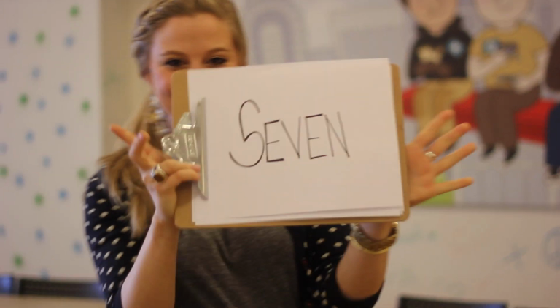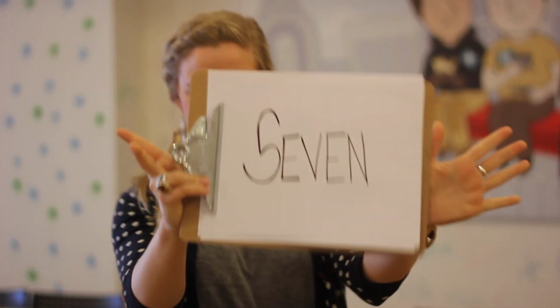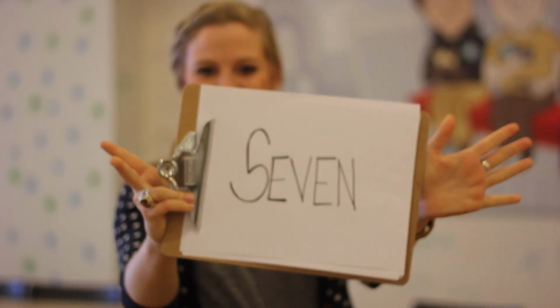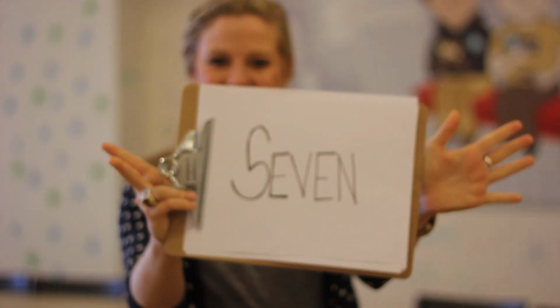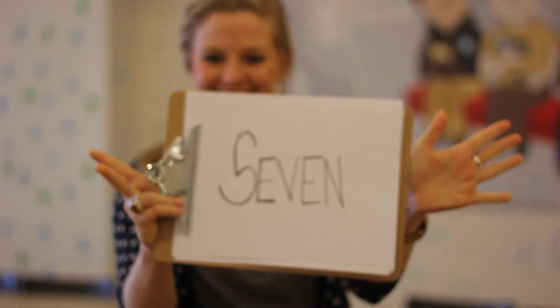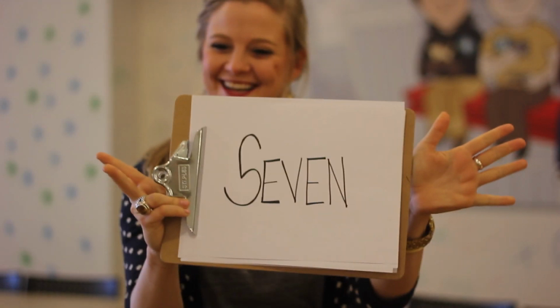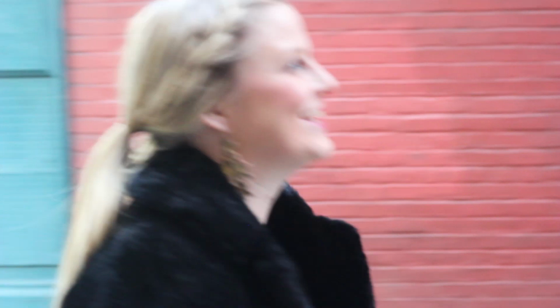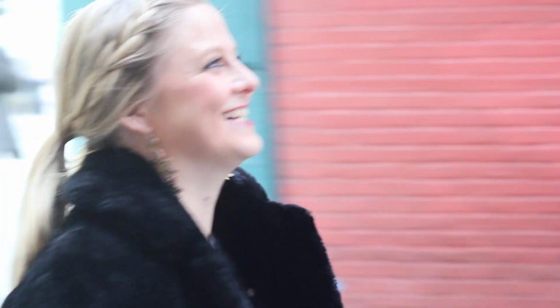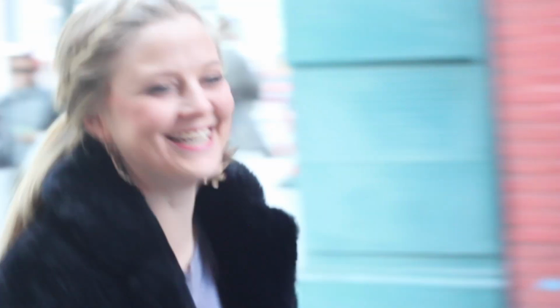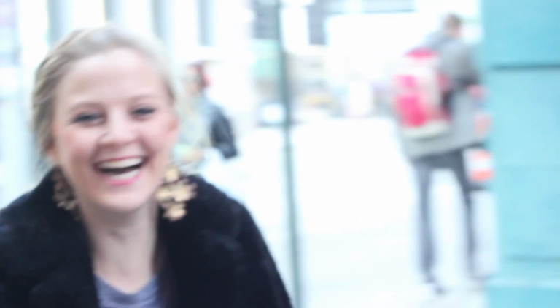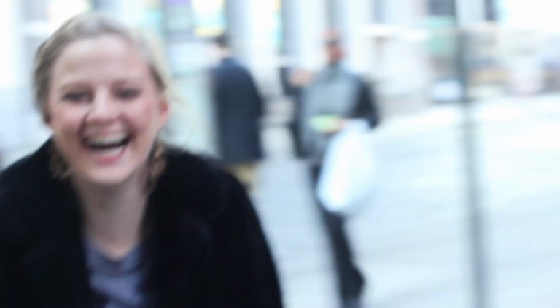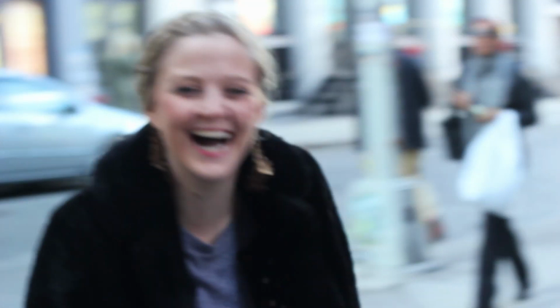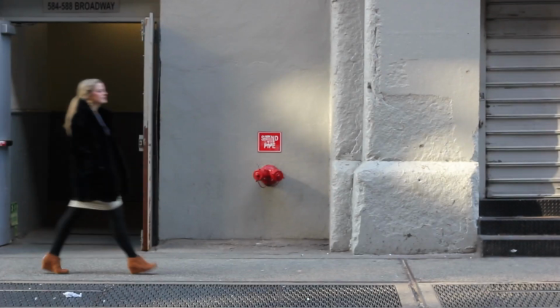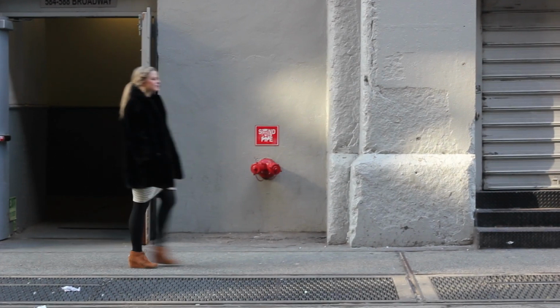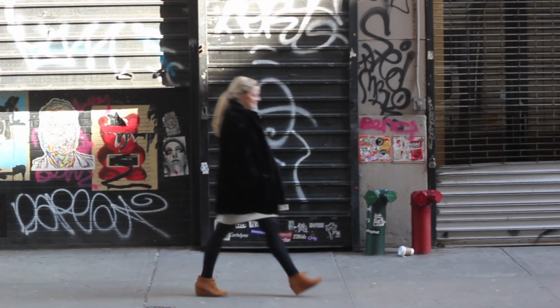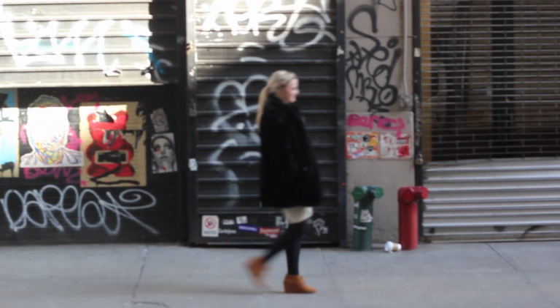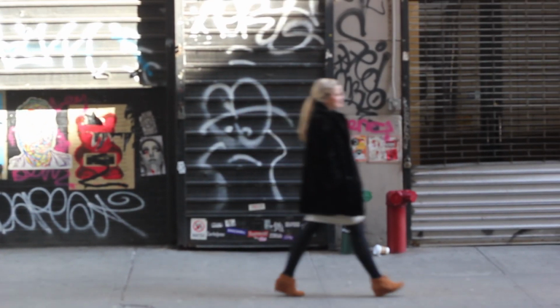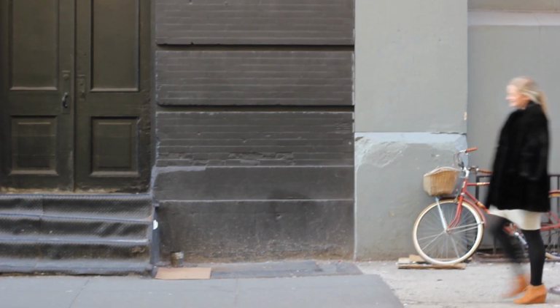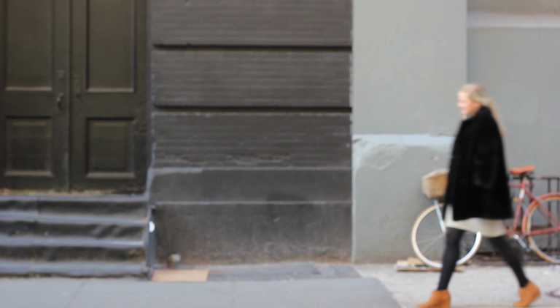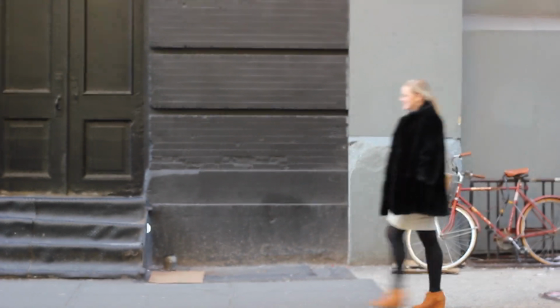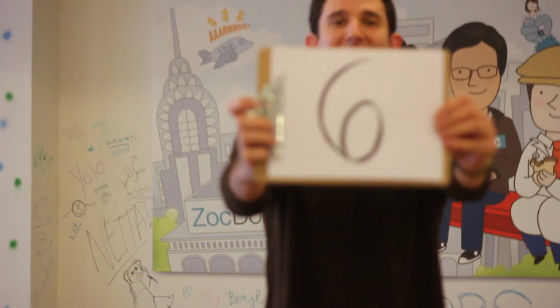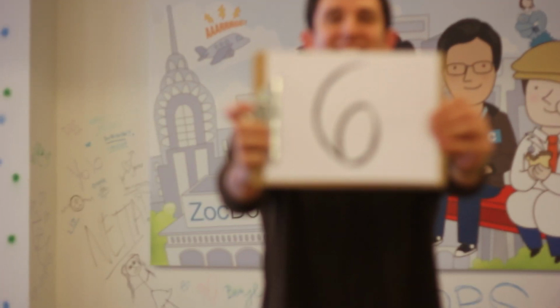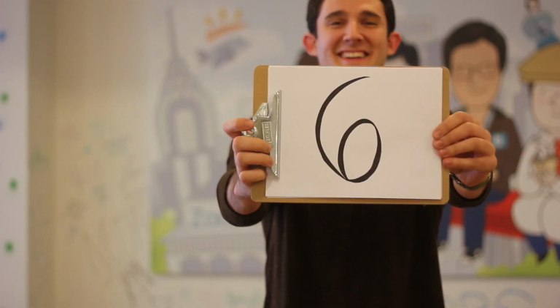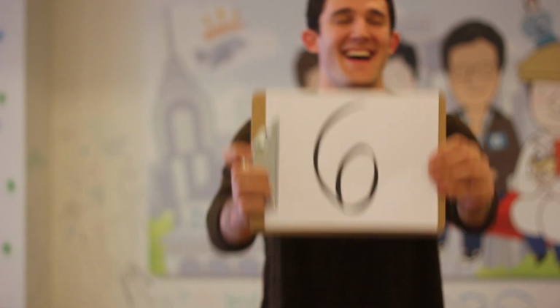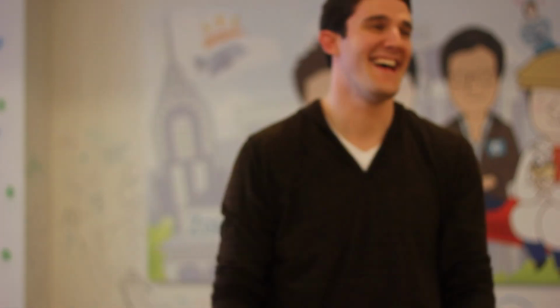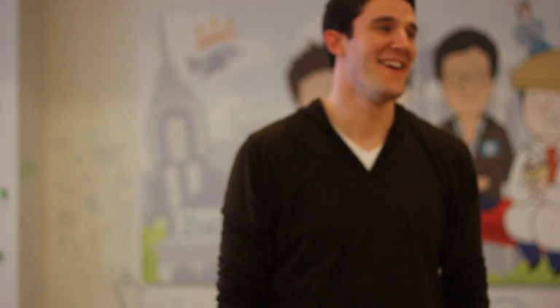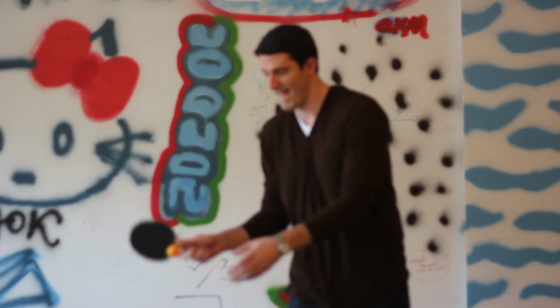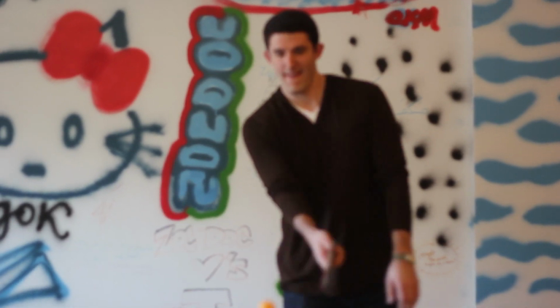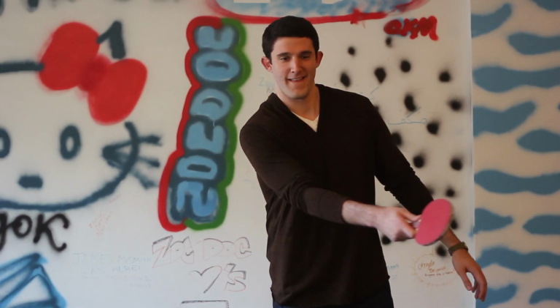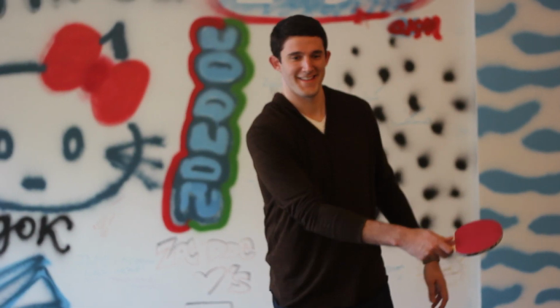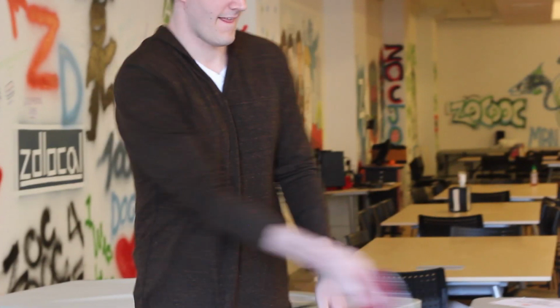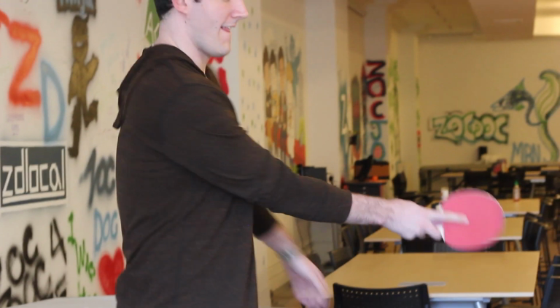Number 7: go for a walk outside. Number 6: play a little ping pong.